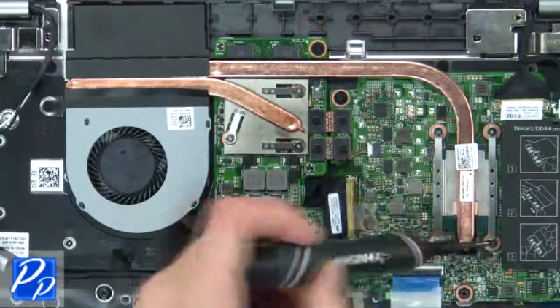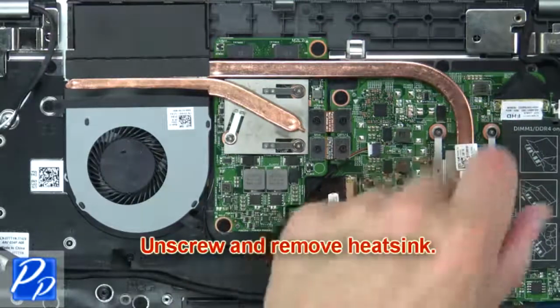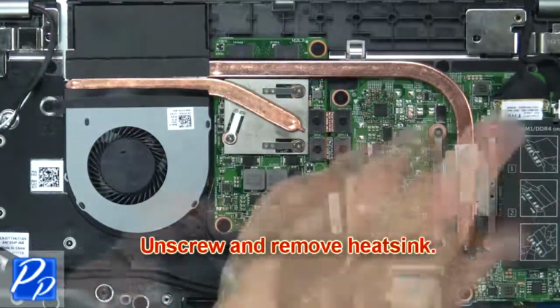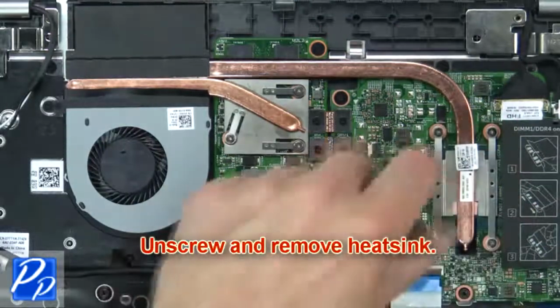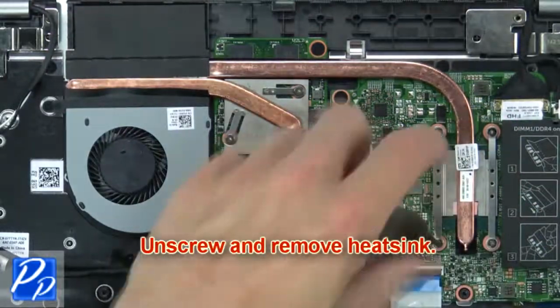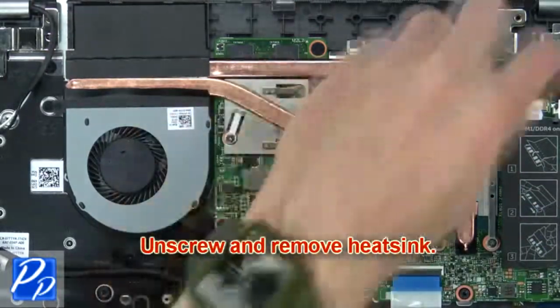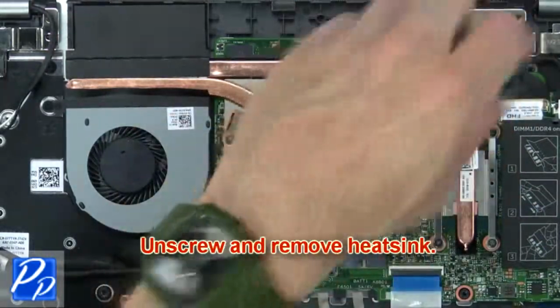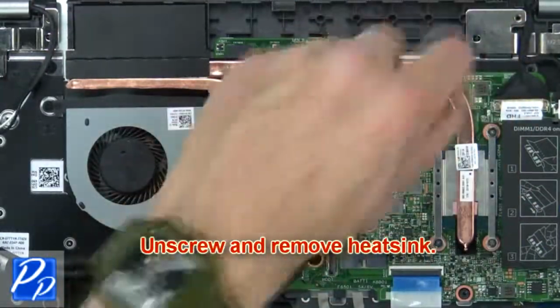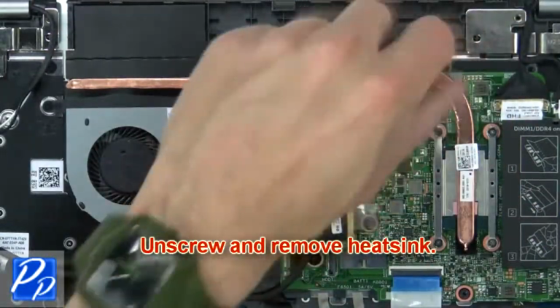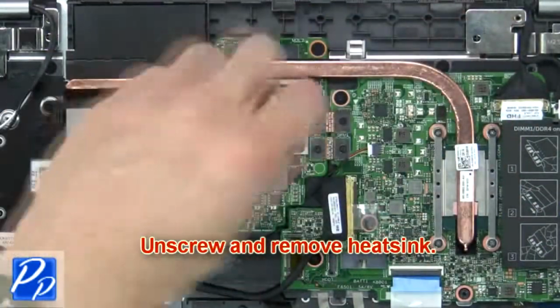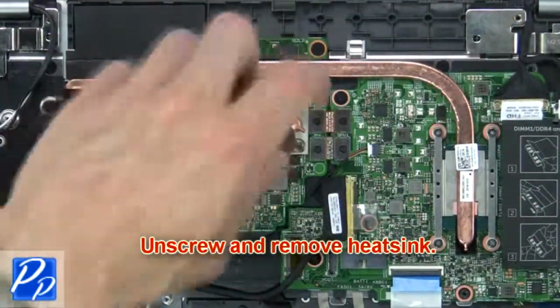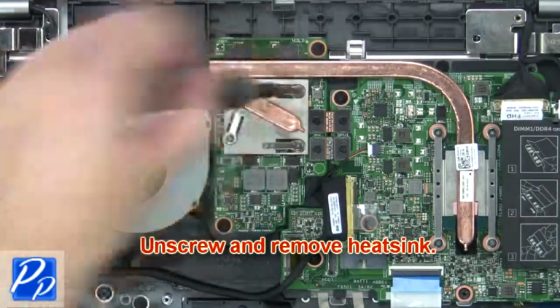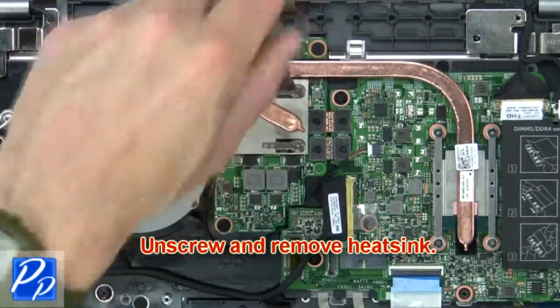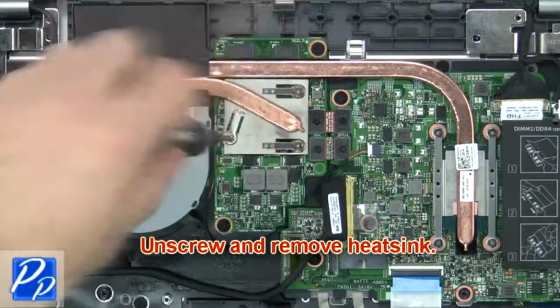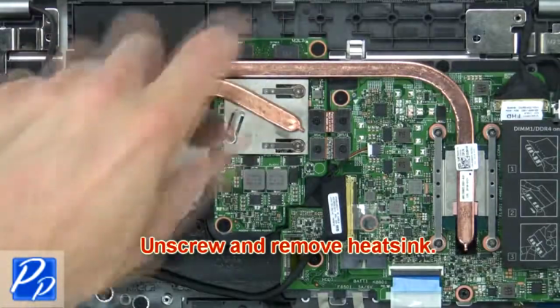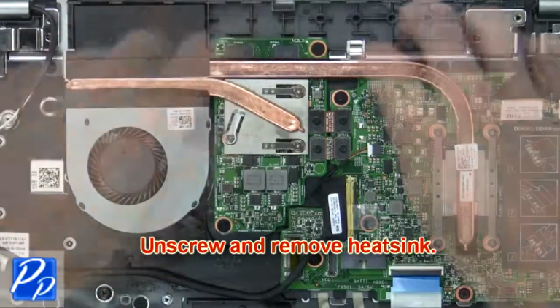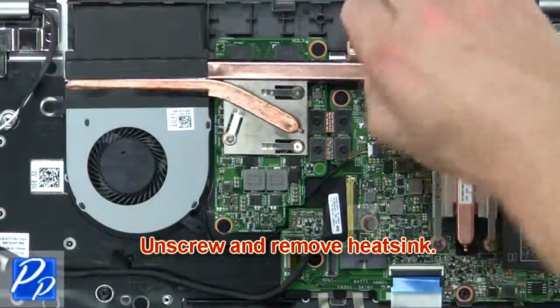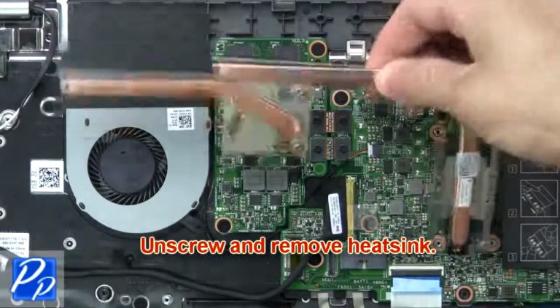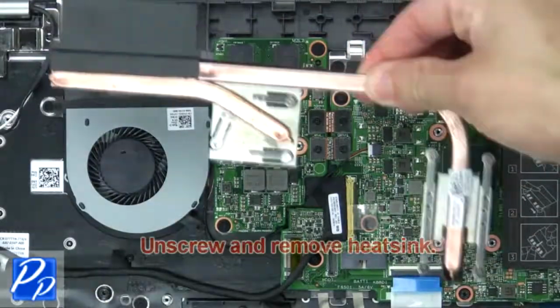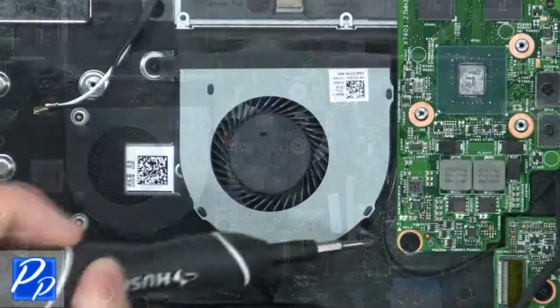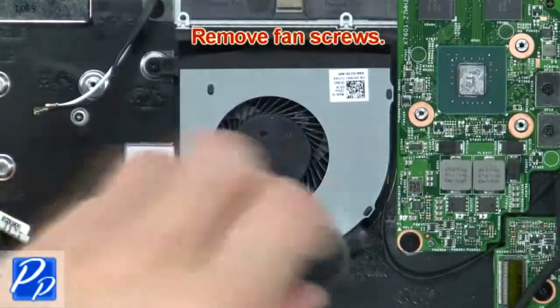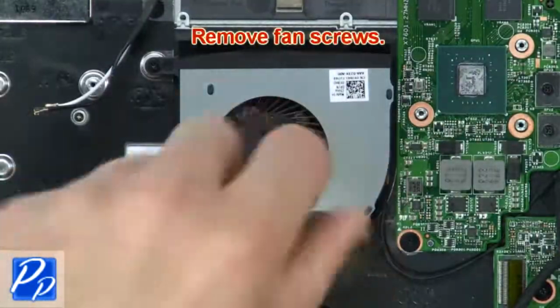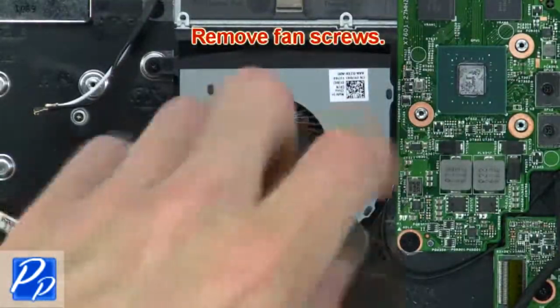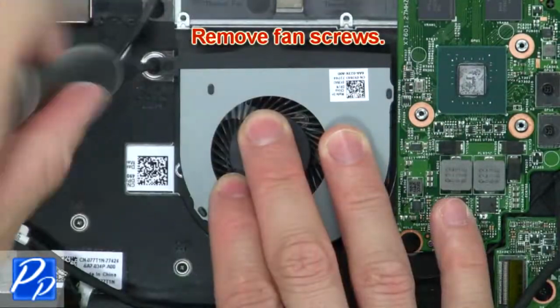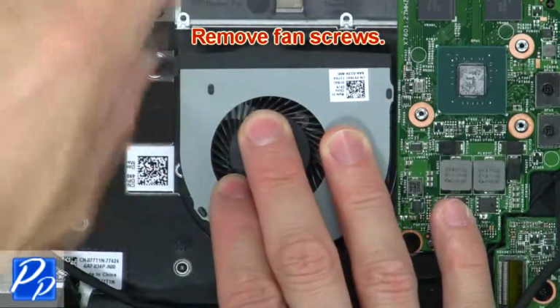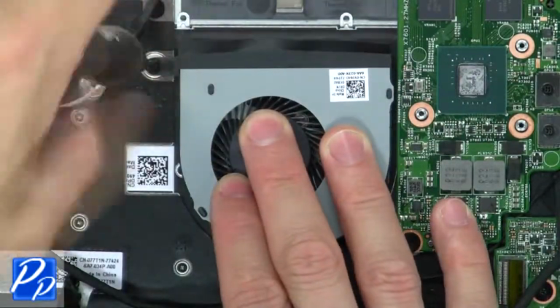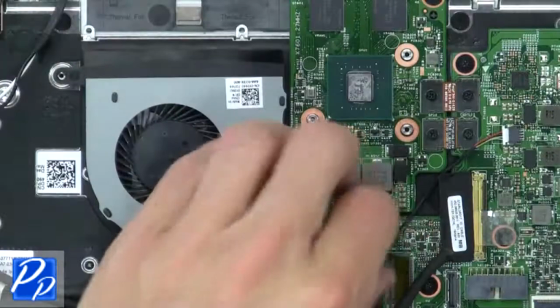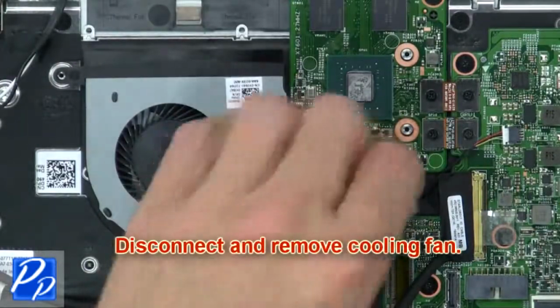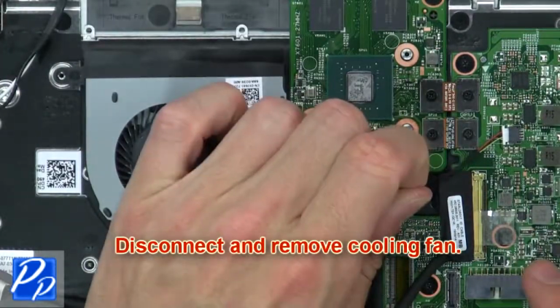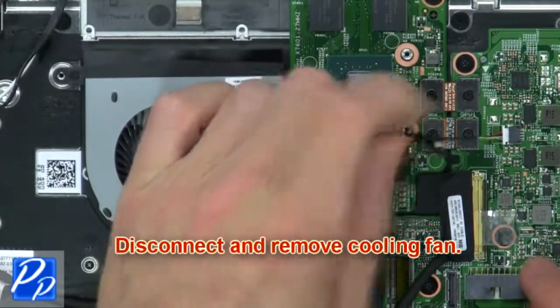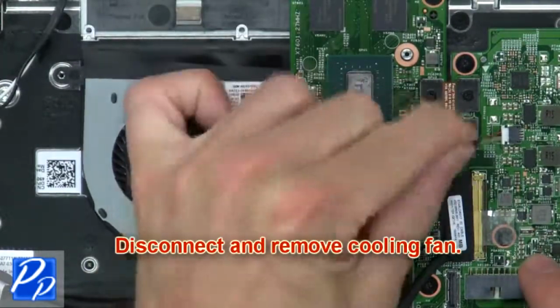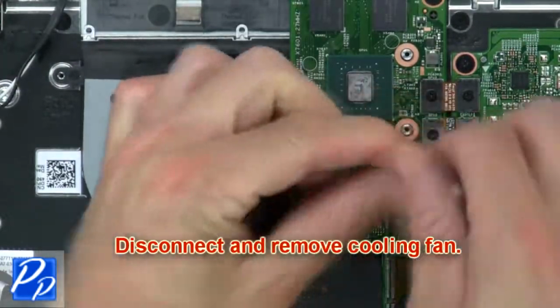Now unscrew and remove the heatsink. Next, remove the fan screws. Now disconnect and remove the cooling fan.